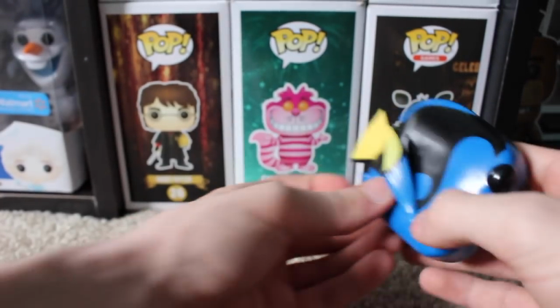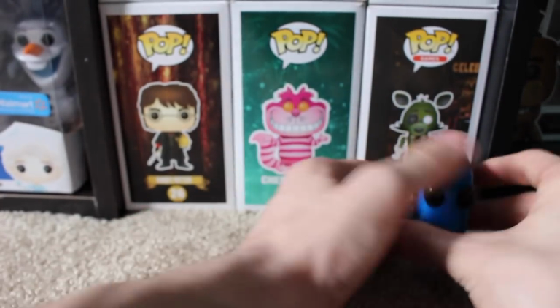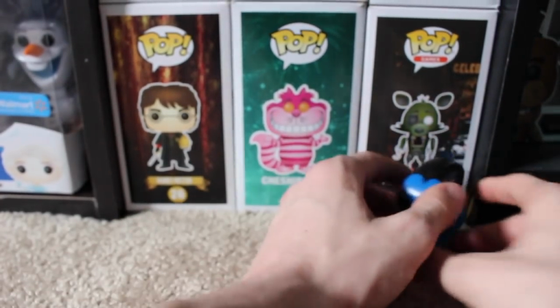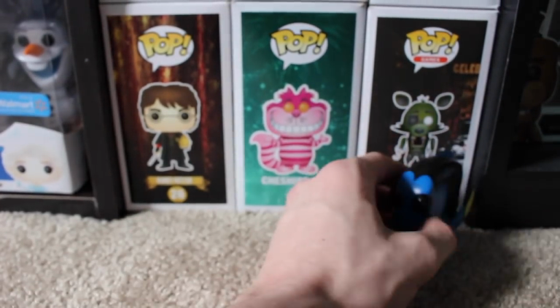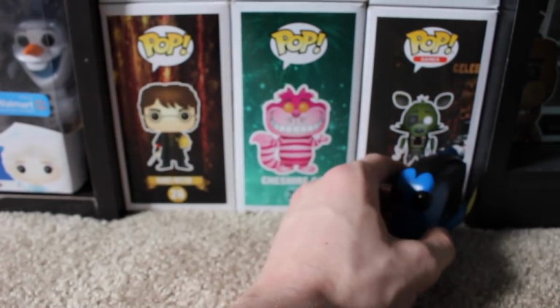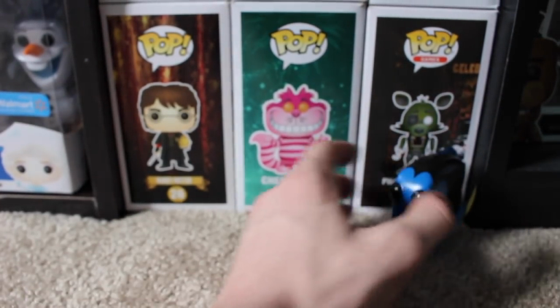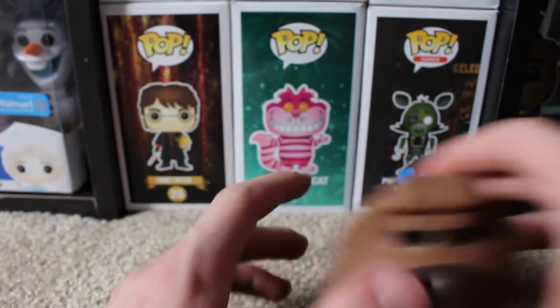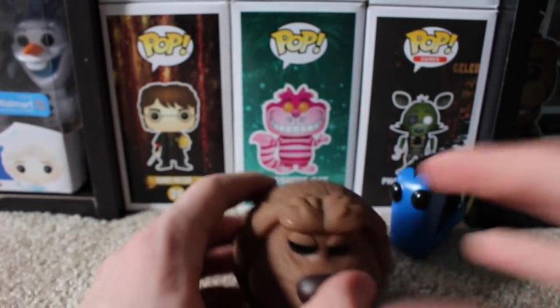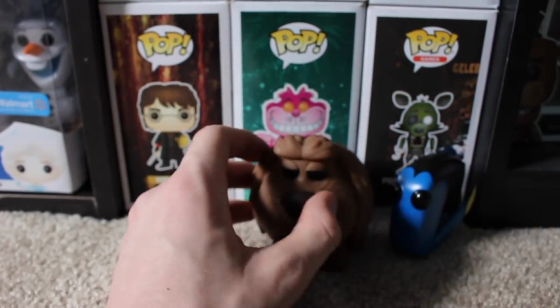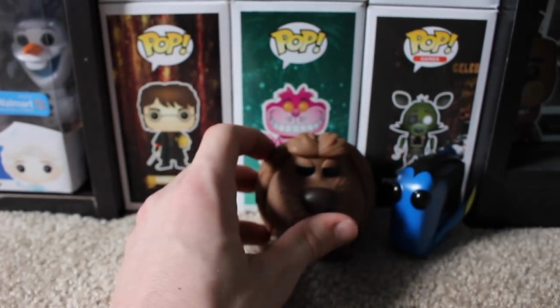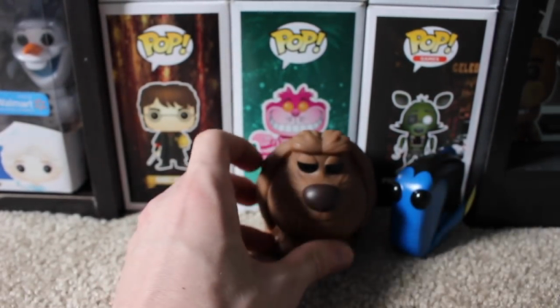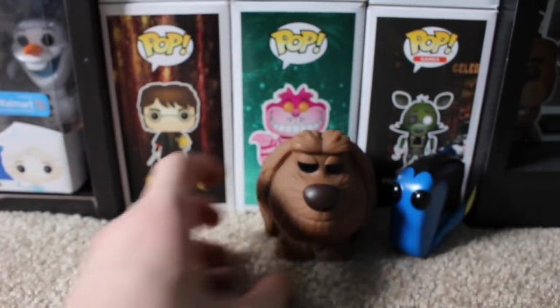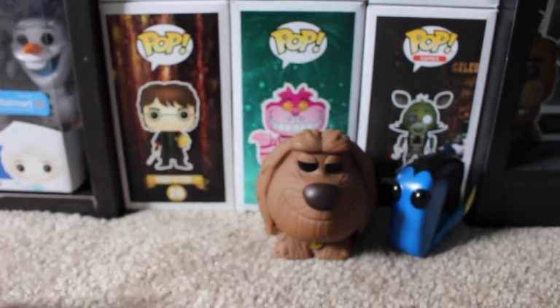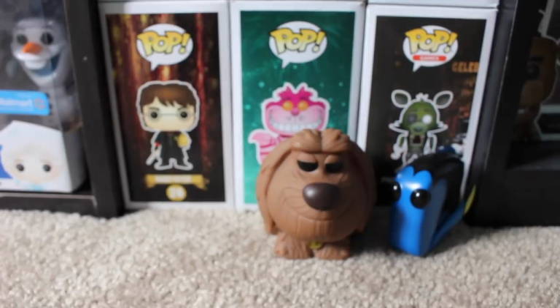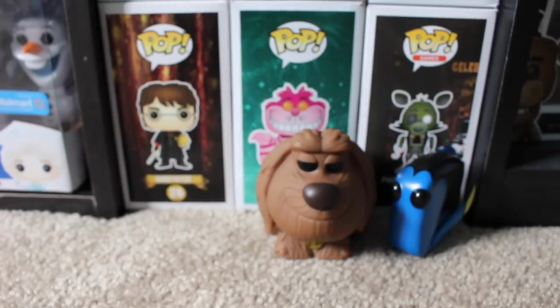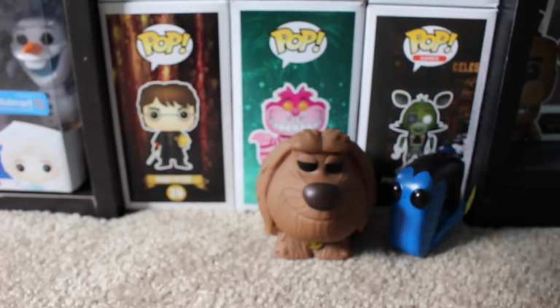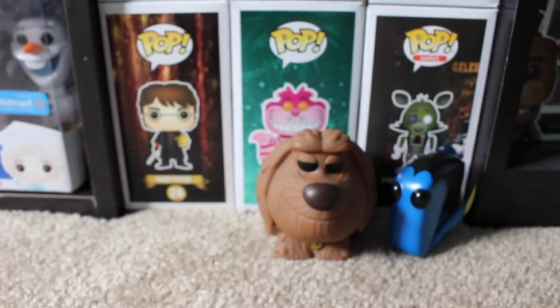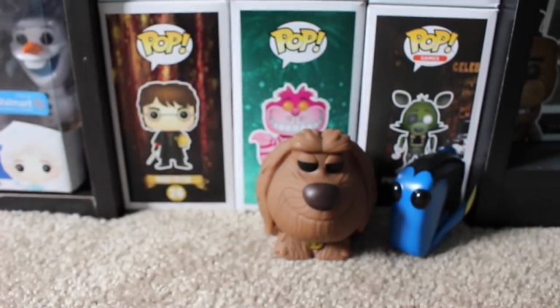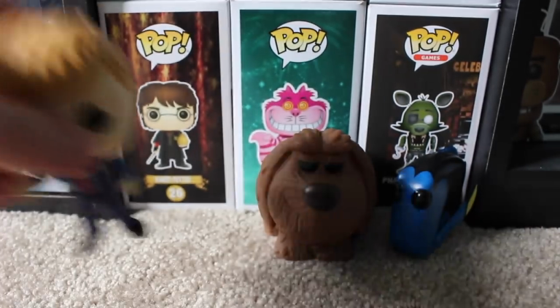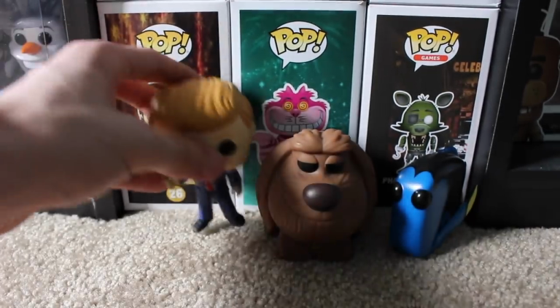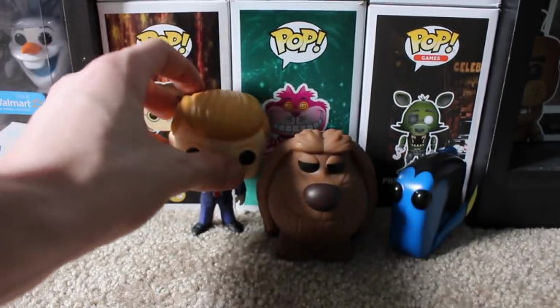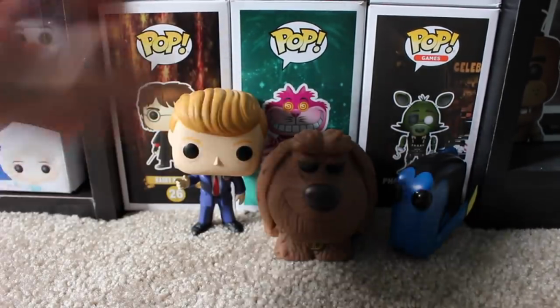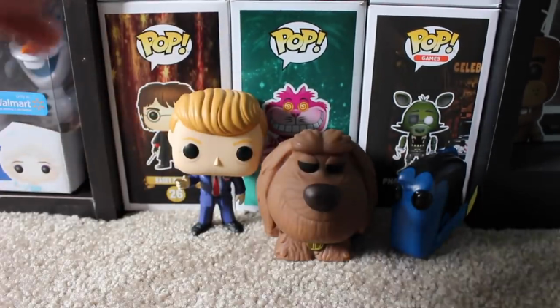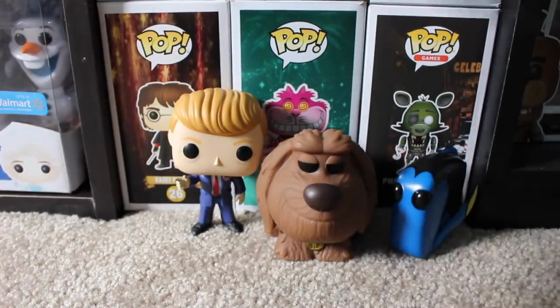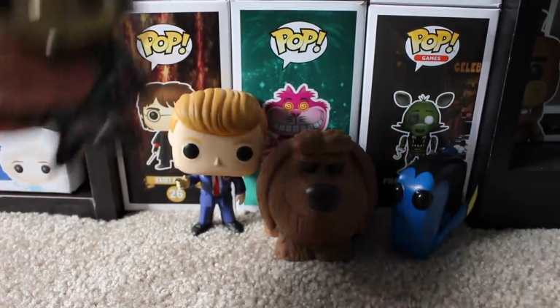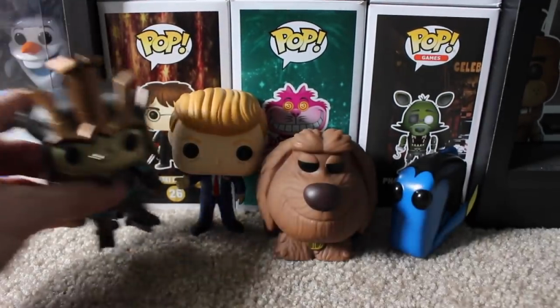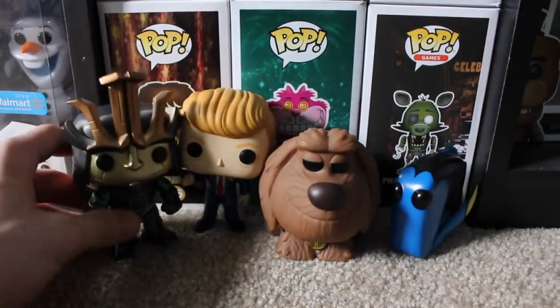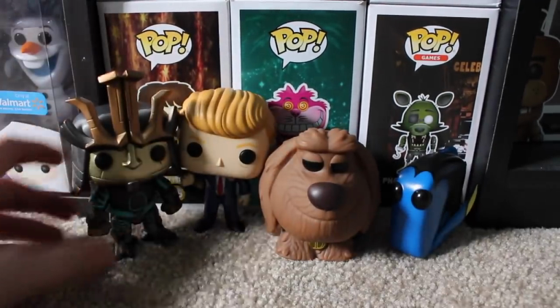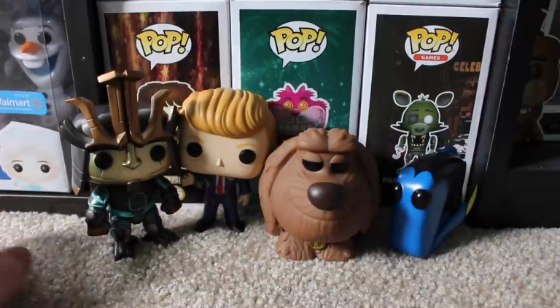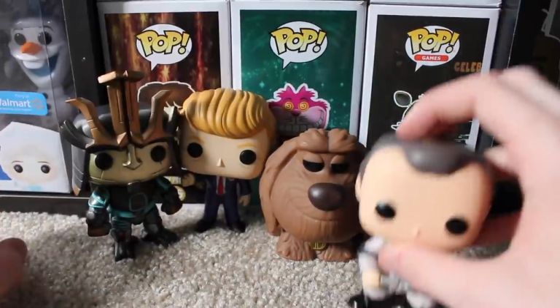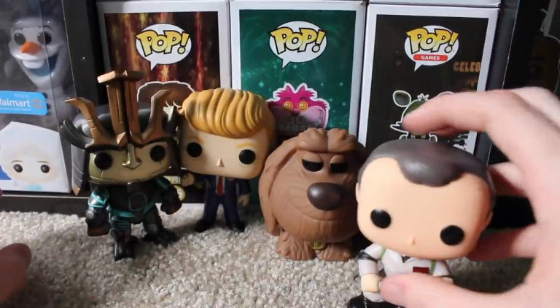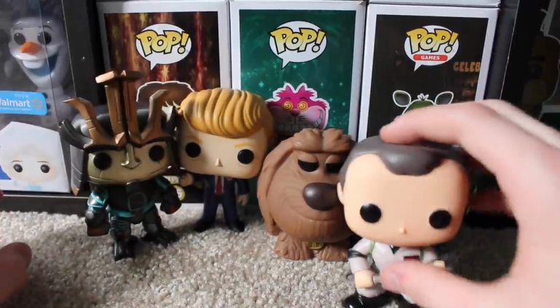Anyway guys, this has been another episode of Top Pops. Thanks for watching.